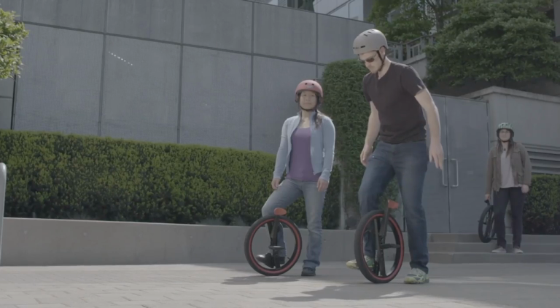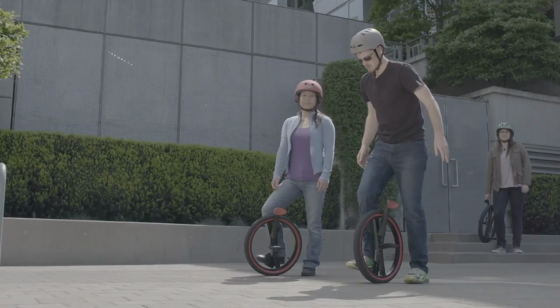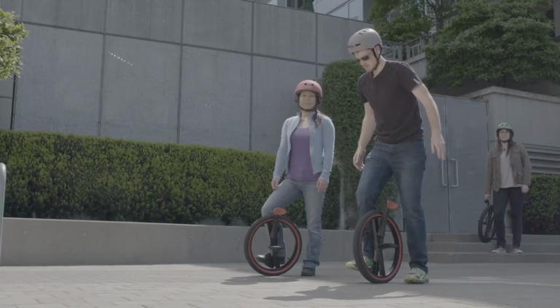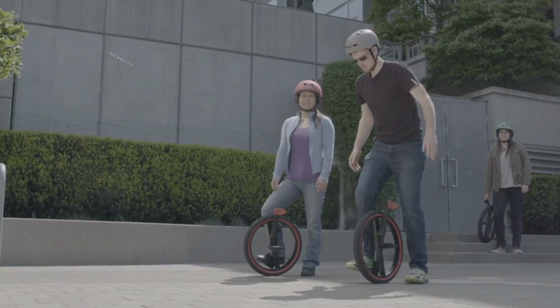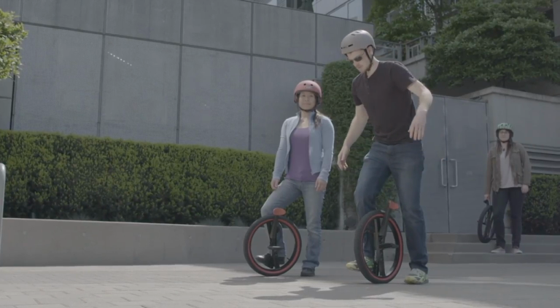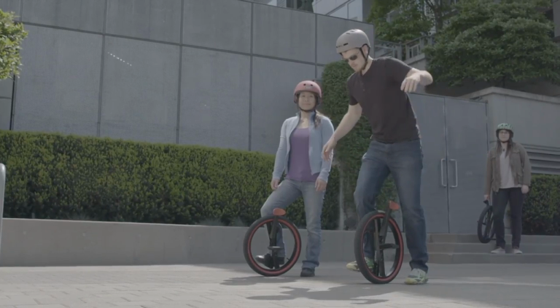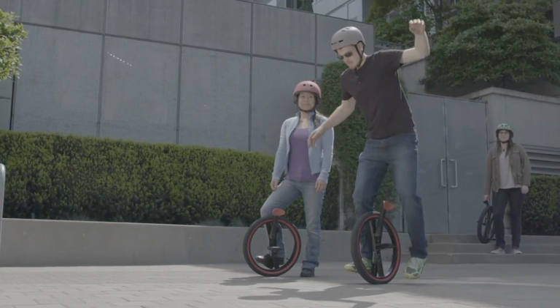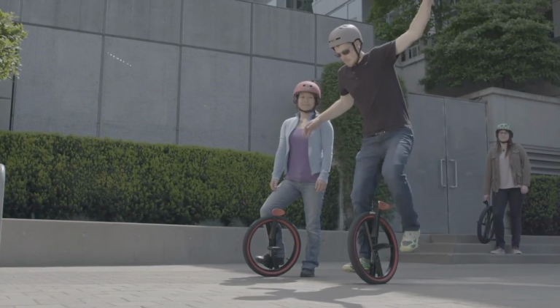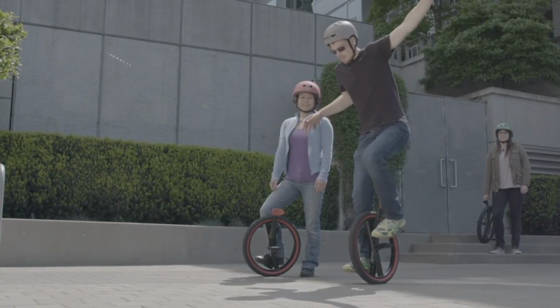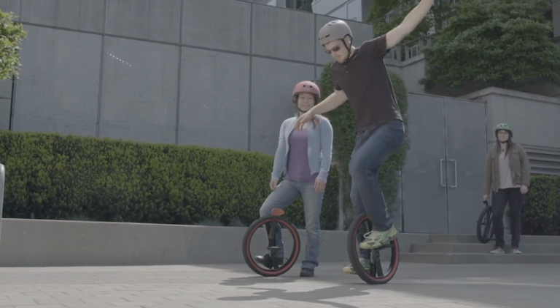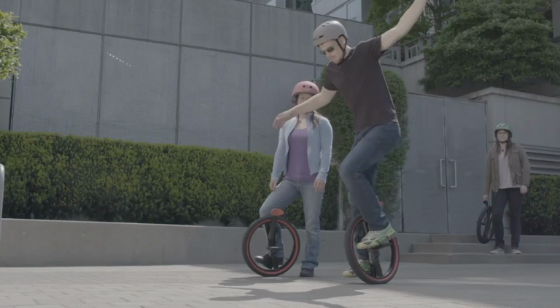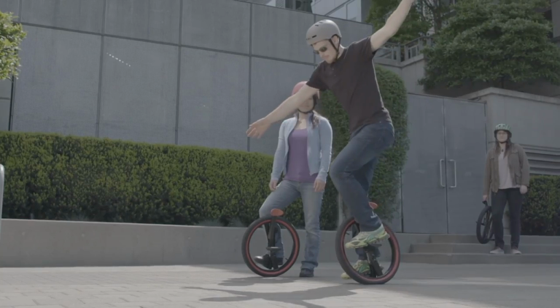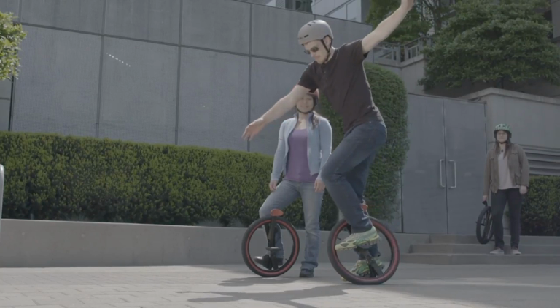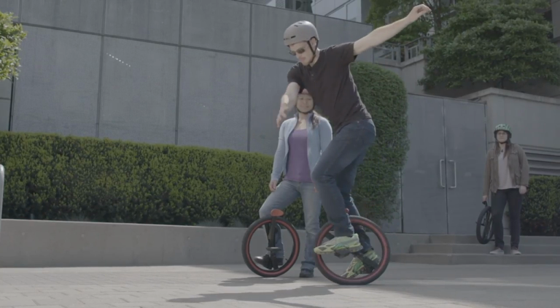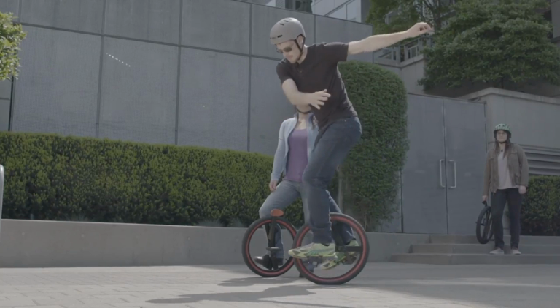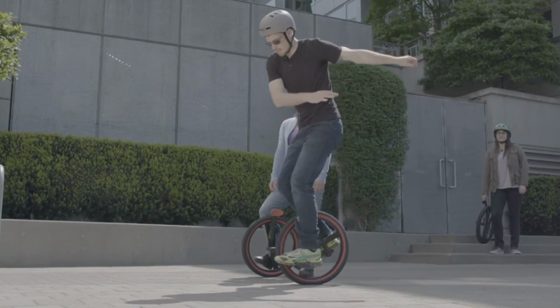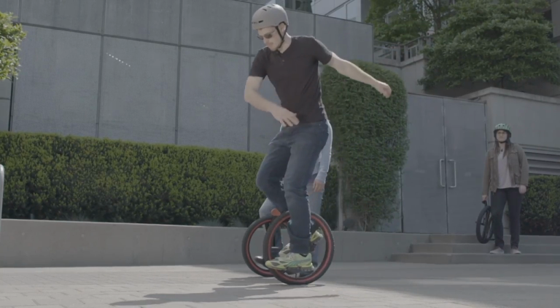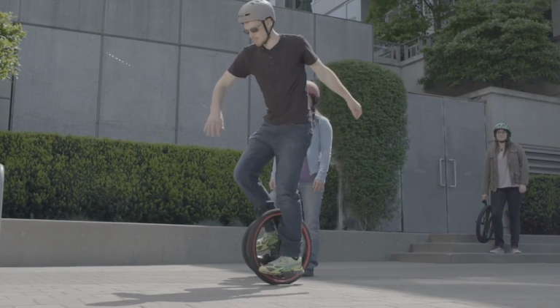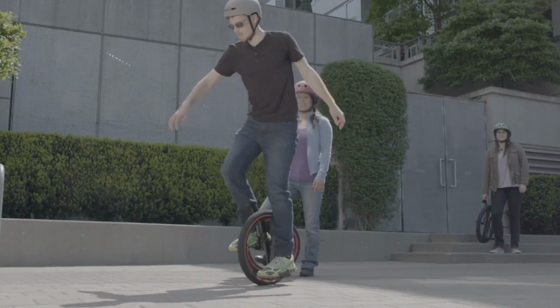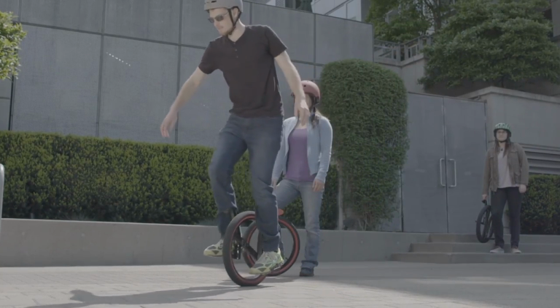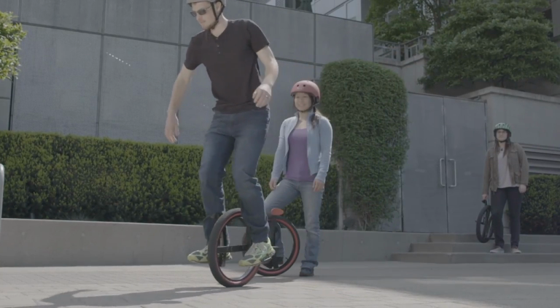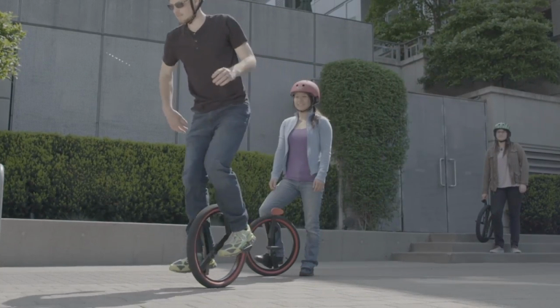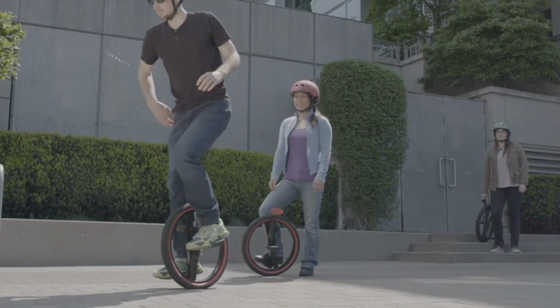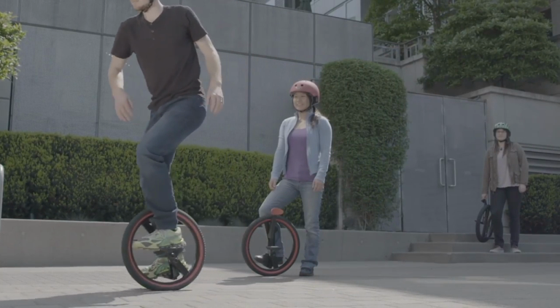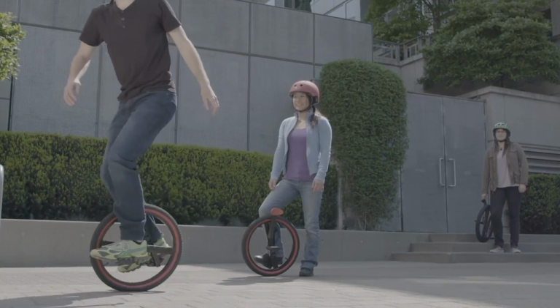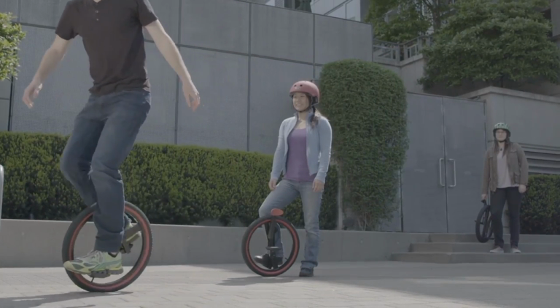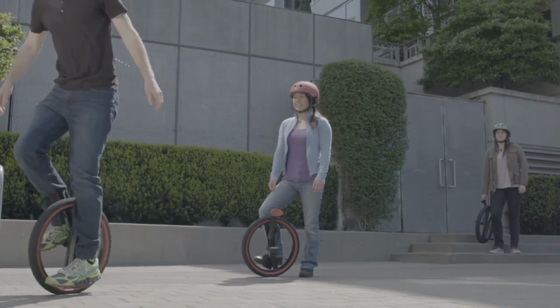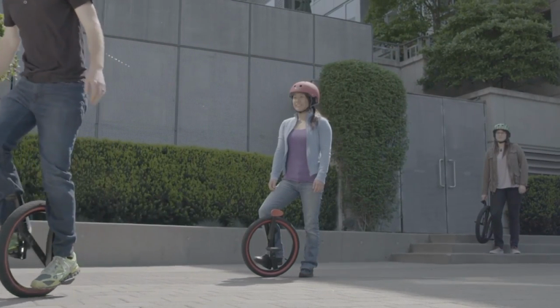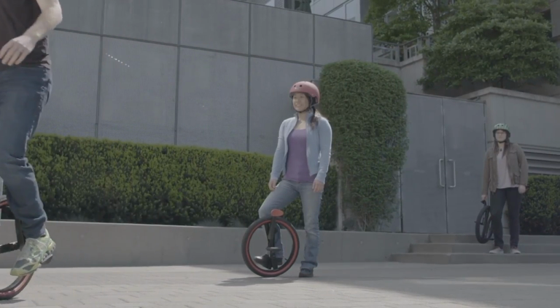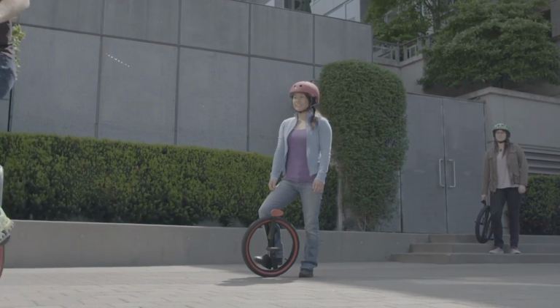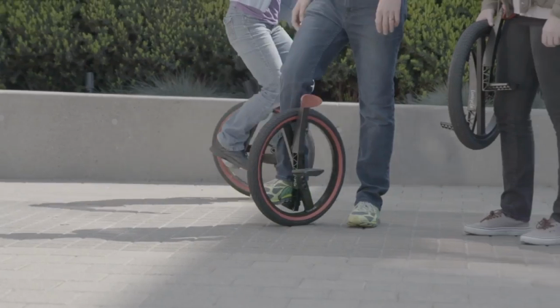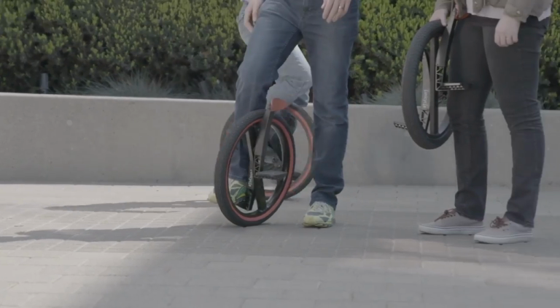It's made with leg supports on either side, which allows you to easily mount and find your balance, as well as to provide easy maneuverability while riding.